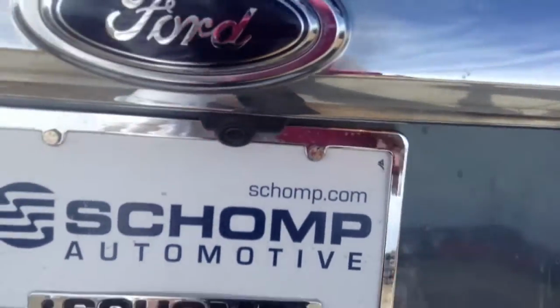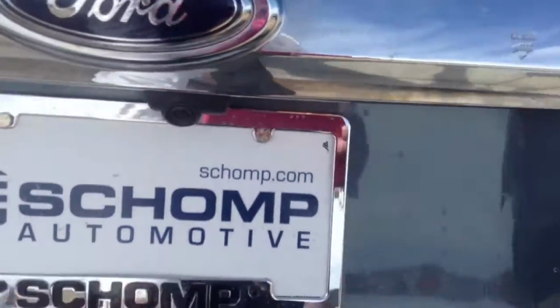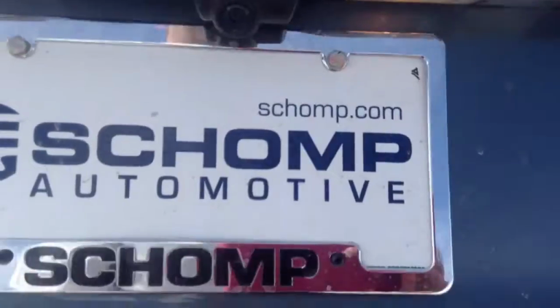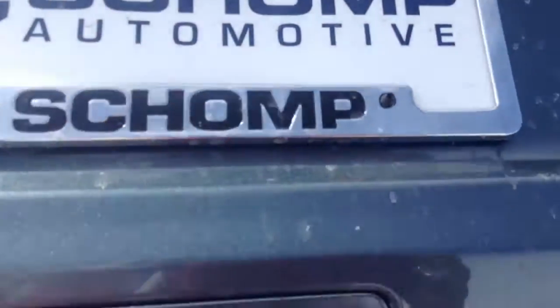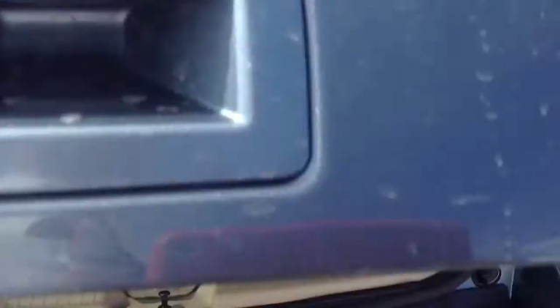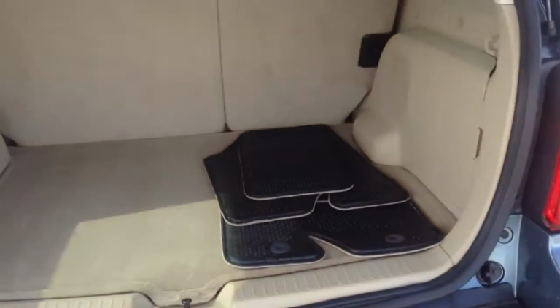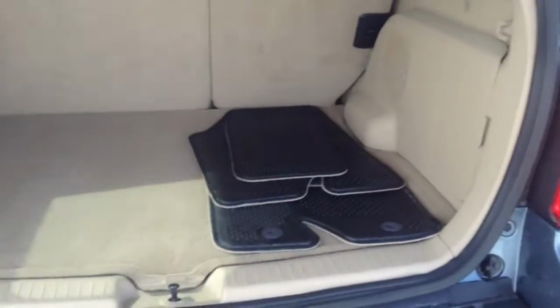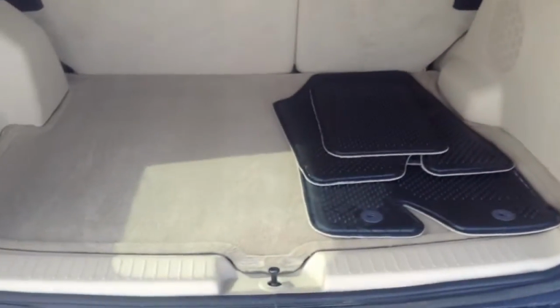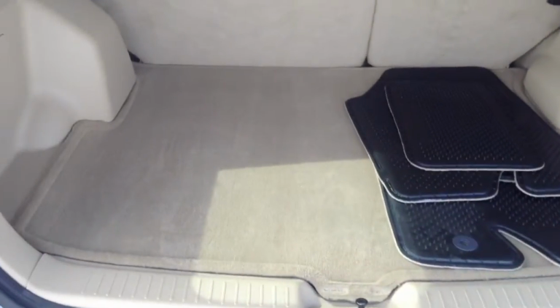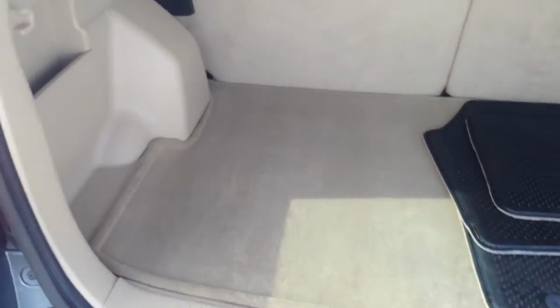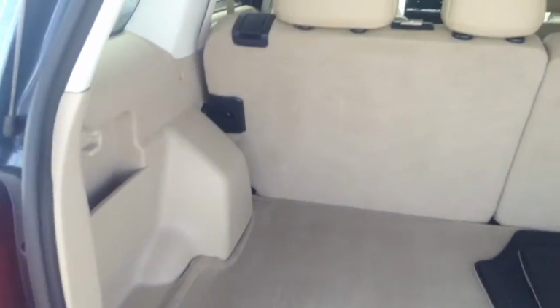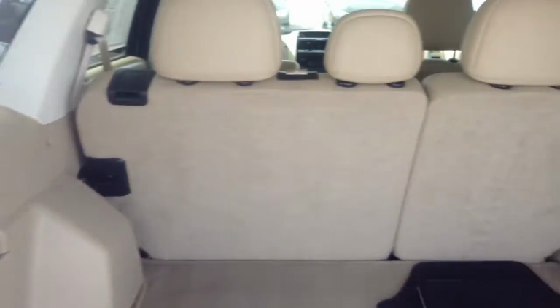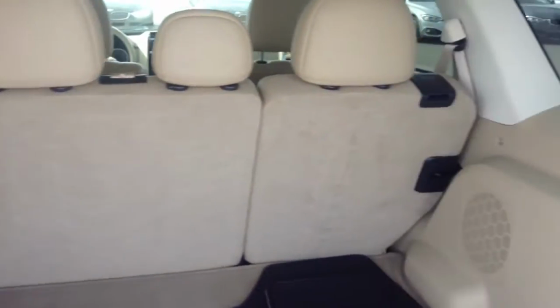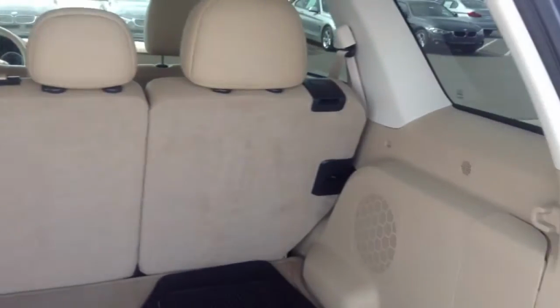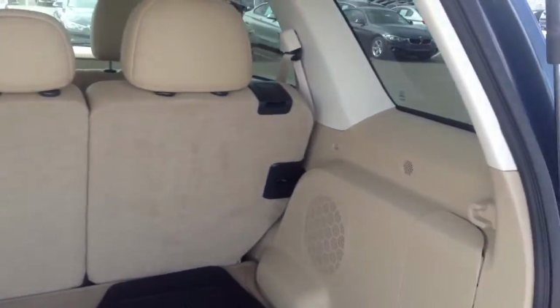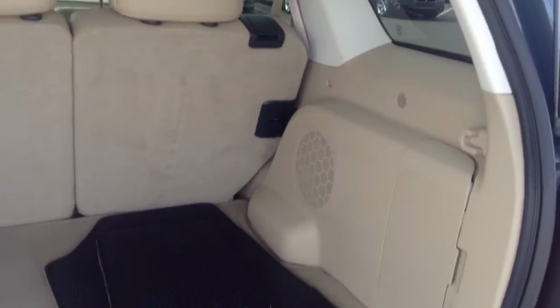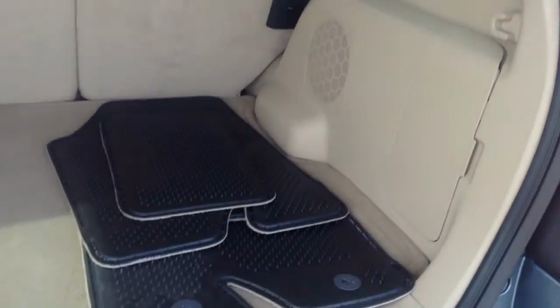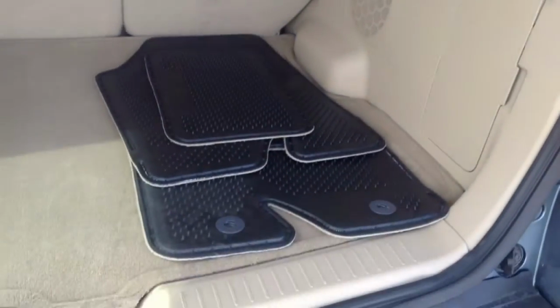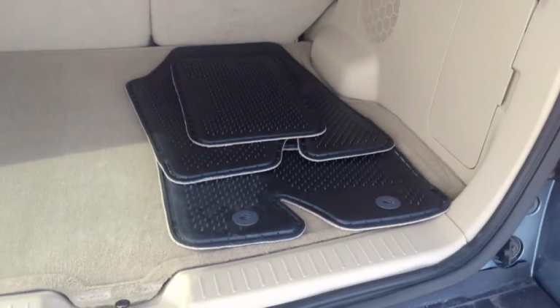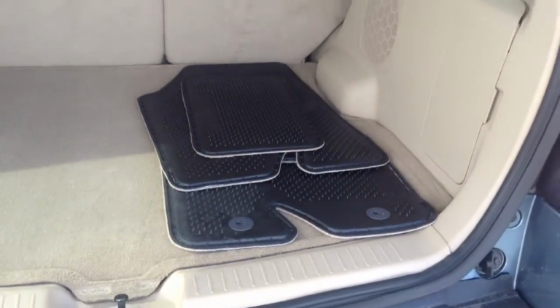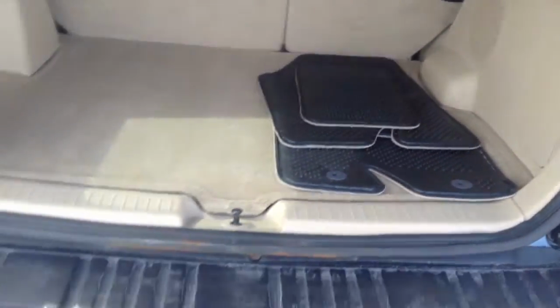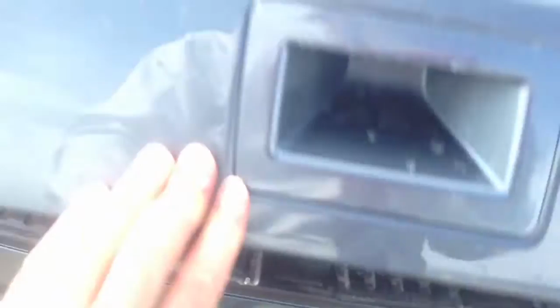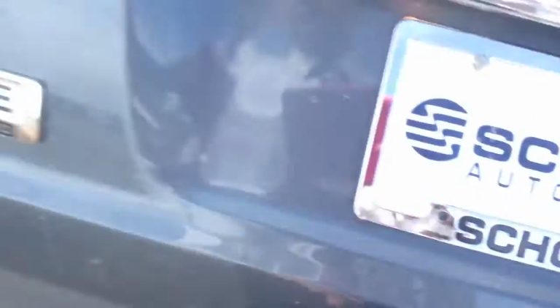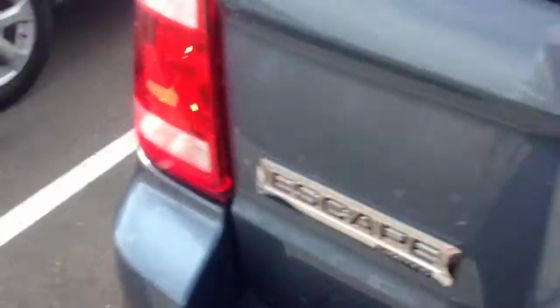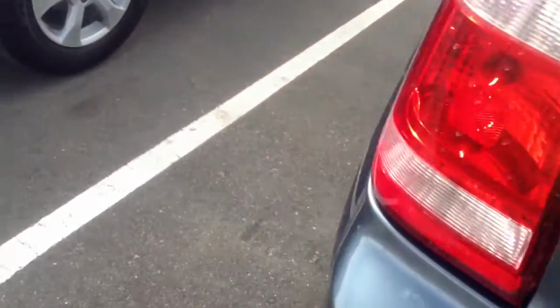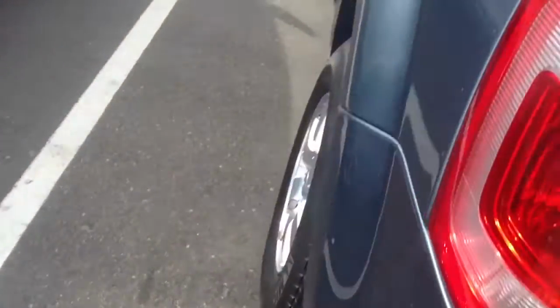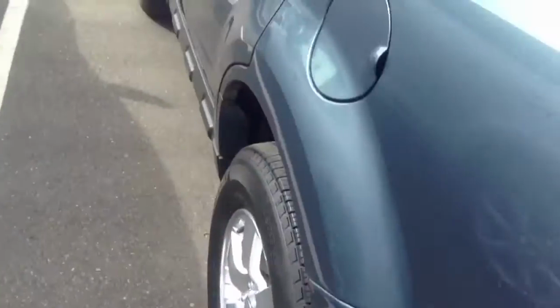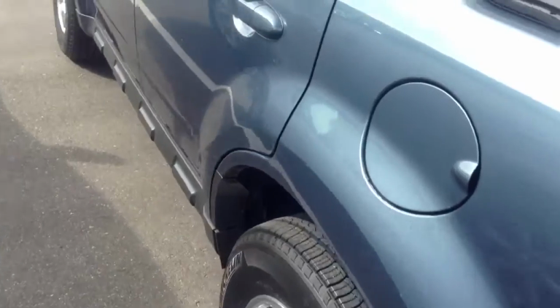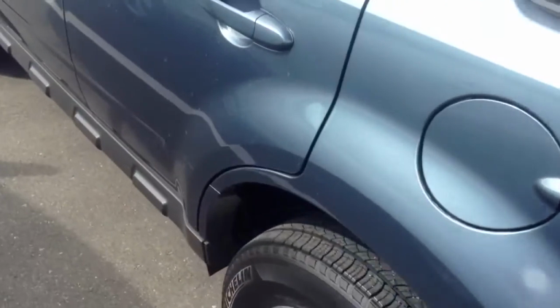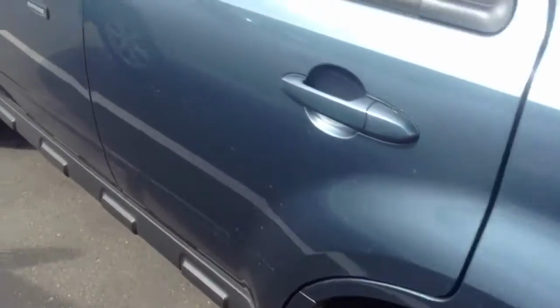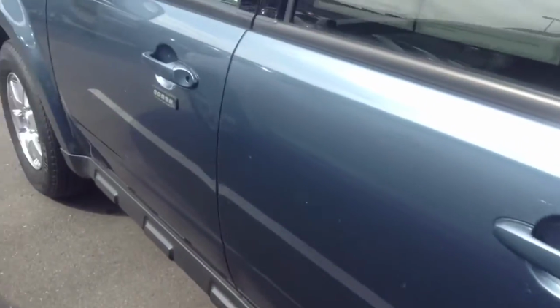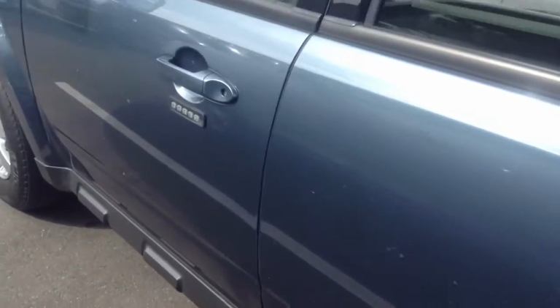Even in the back portion of this vehicle, it doesn't have any stains on the carpet or the backs of the seats. It's been taken good care of. There's your floor mats. Walking around to the other side — good shape all the way around.